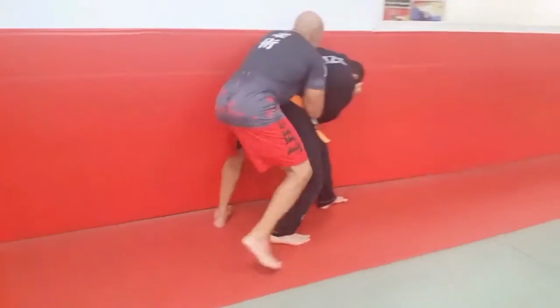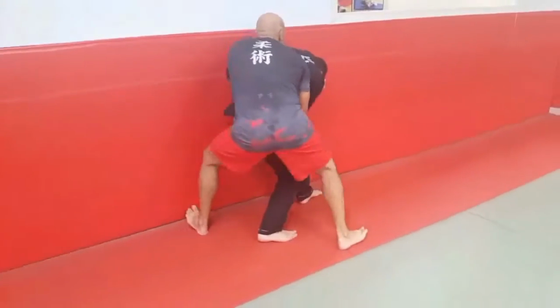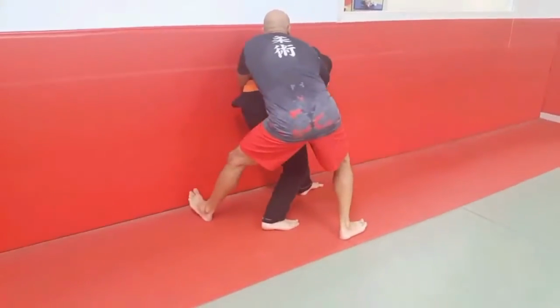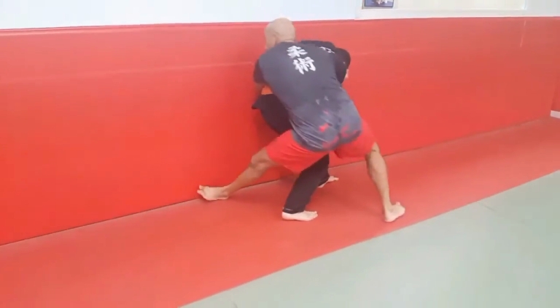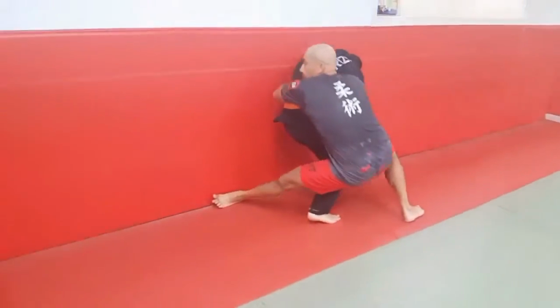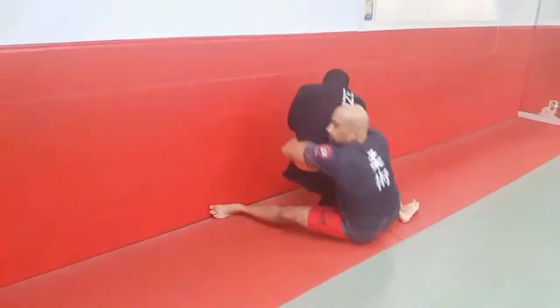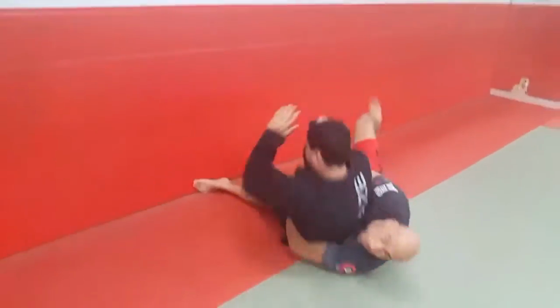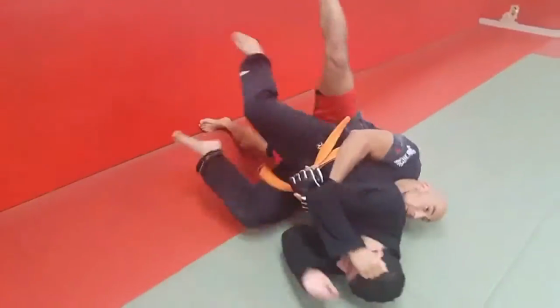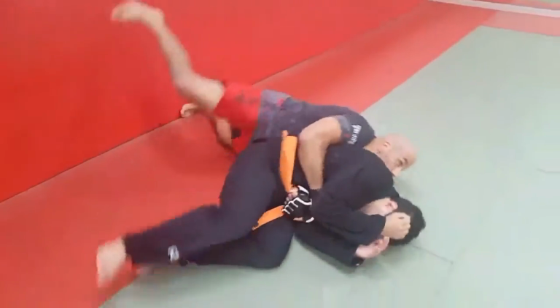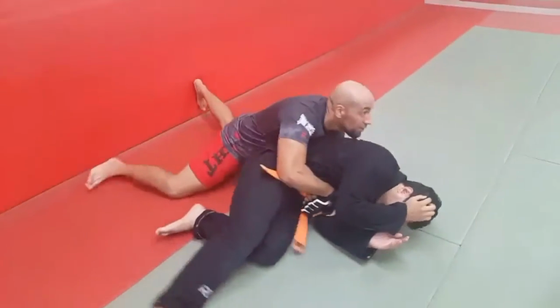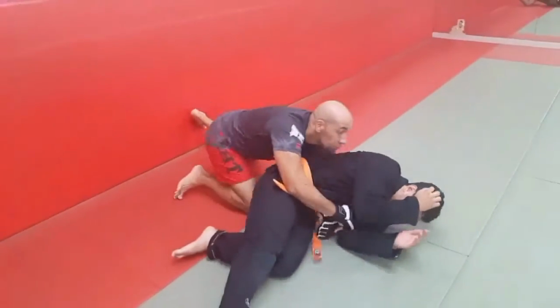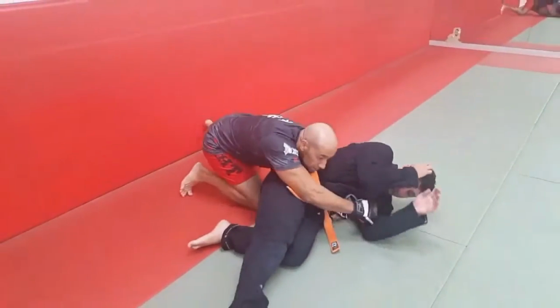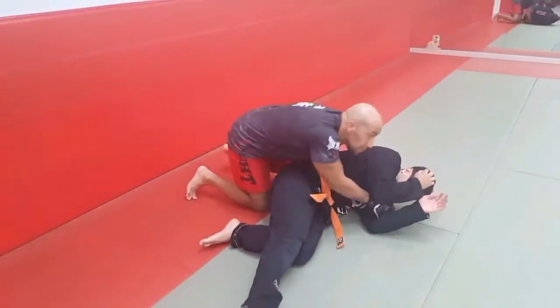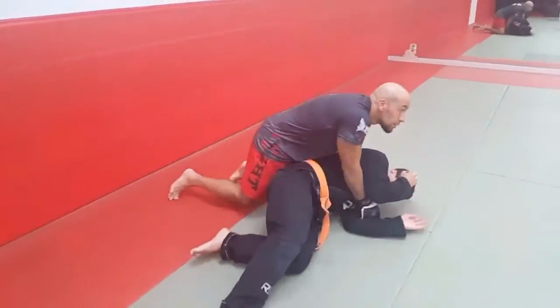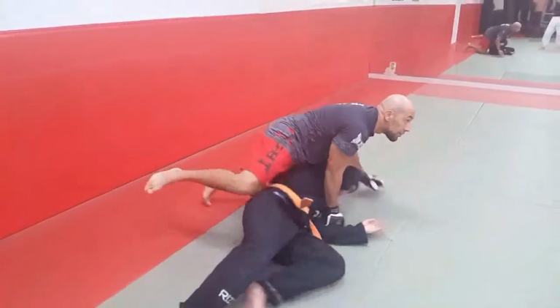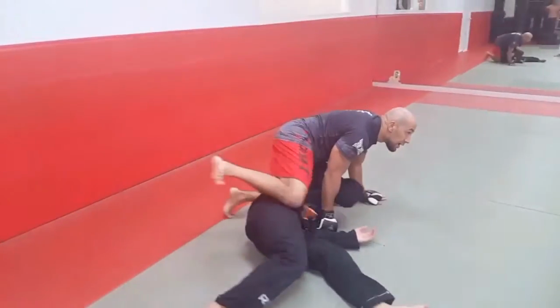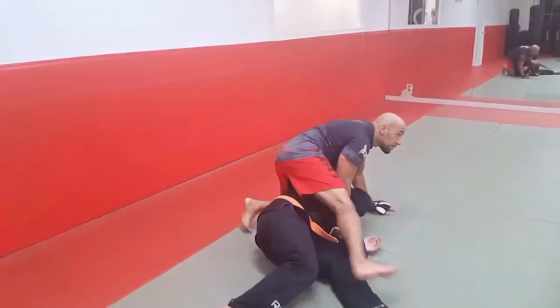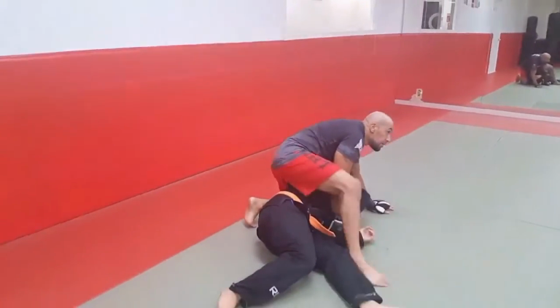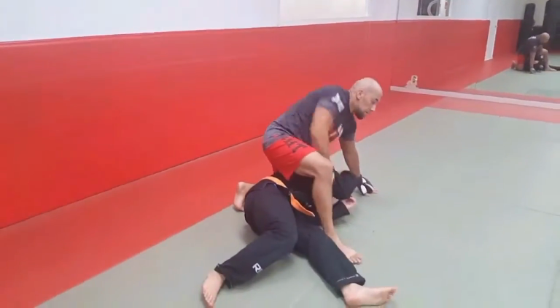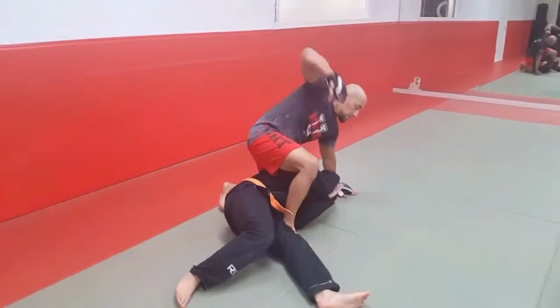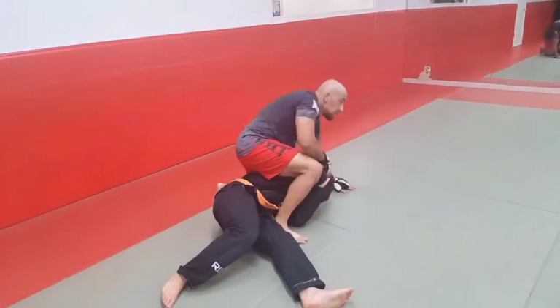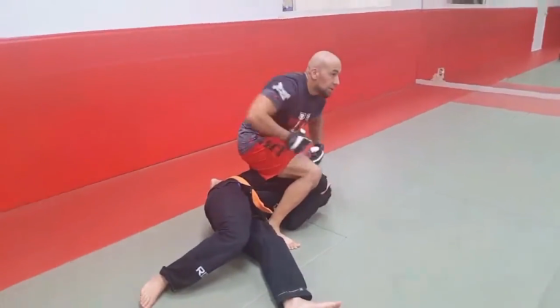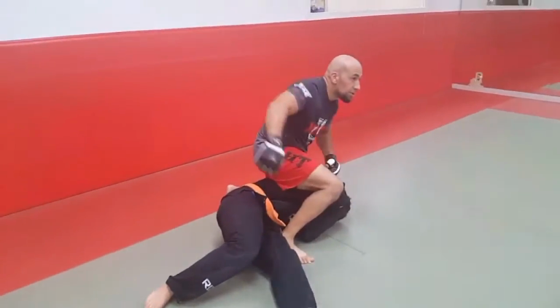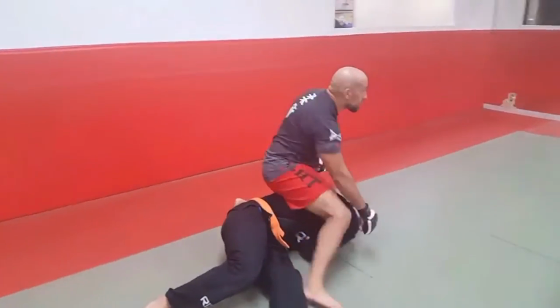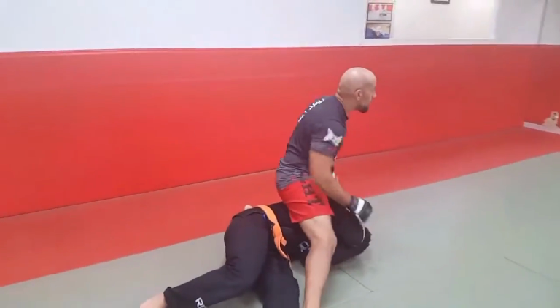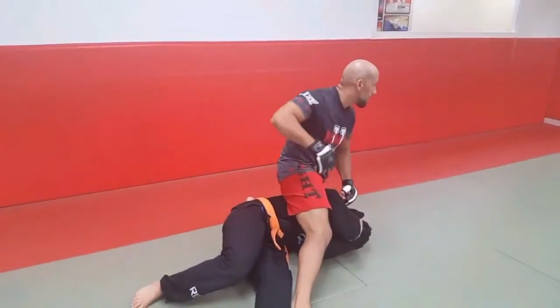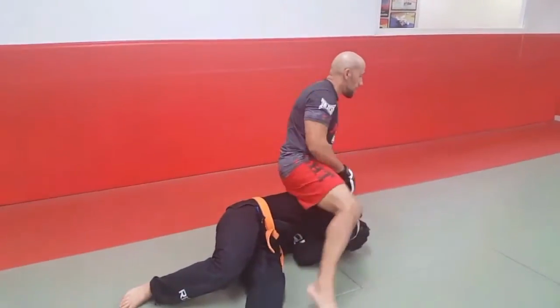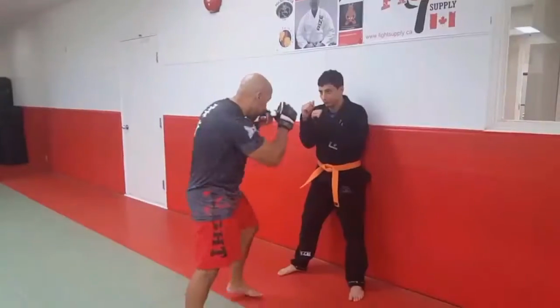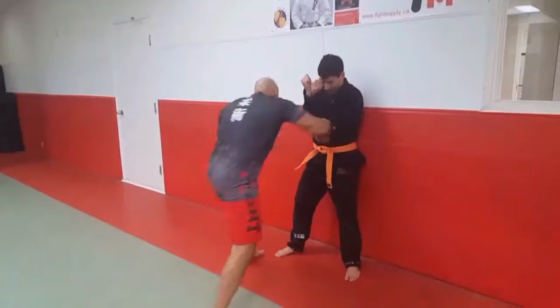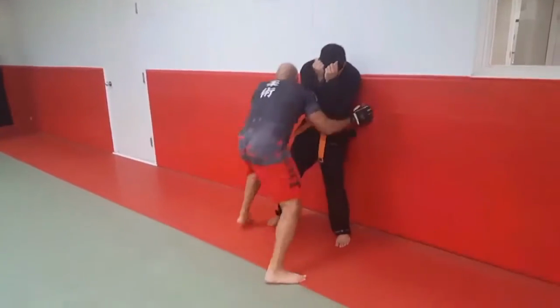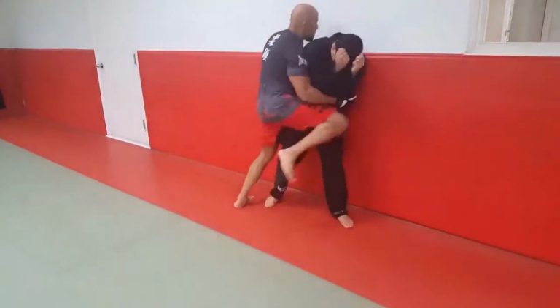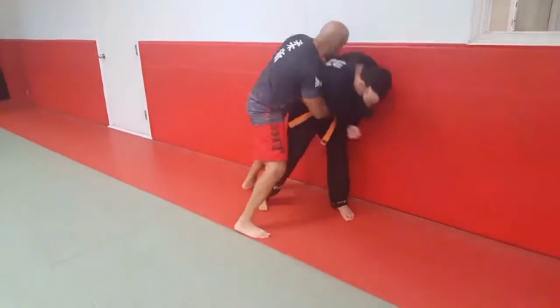Stick your leg out, get your shoulder, climb on top, and then start the ground and pound. Deep down.